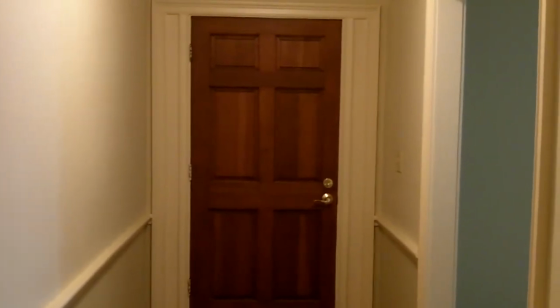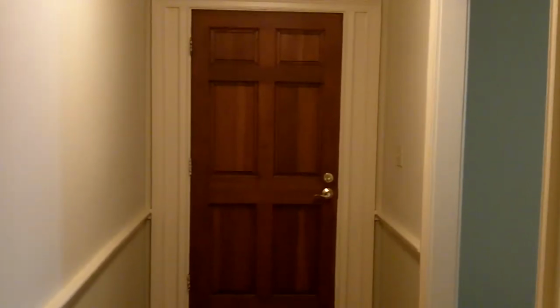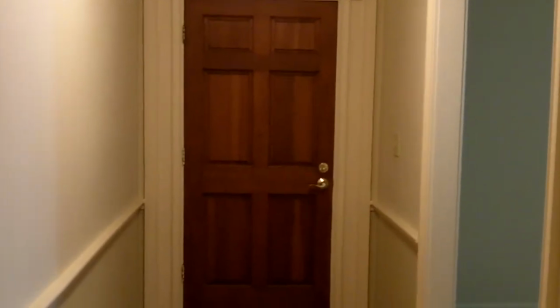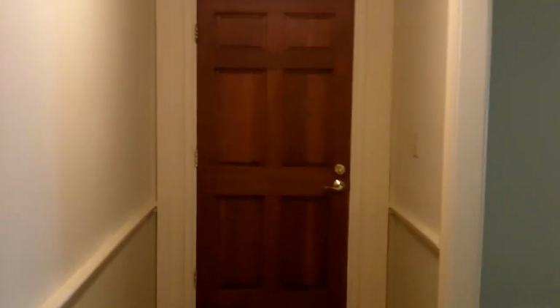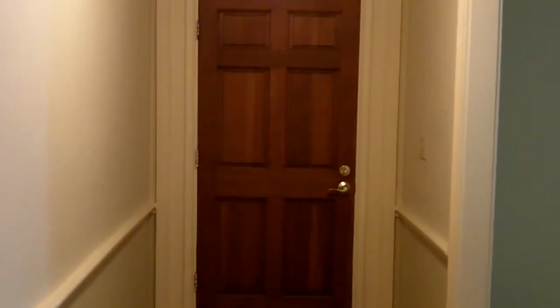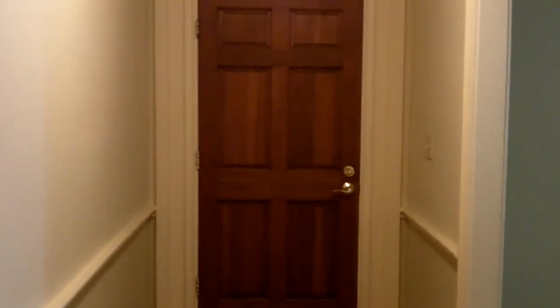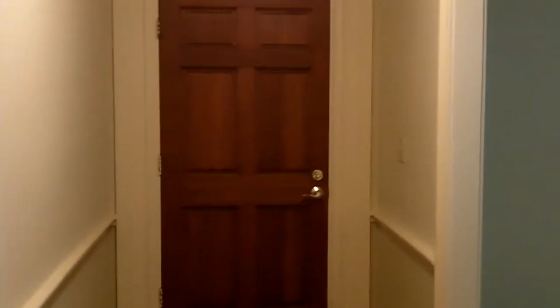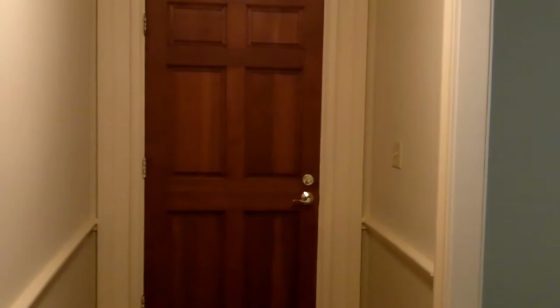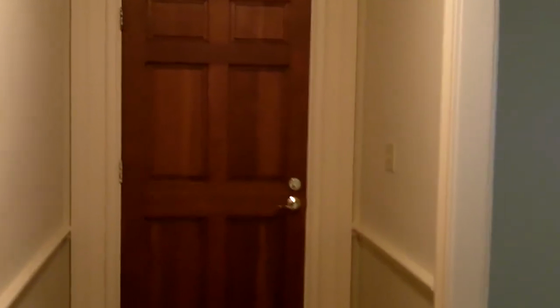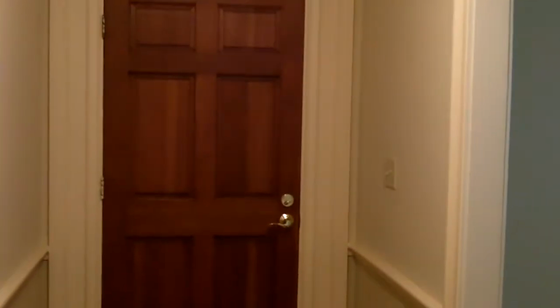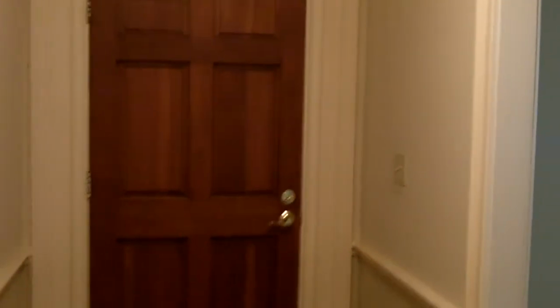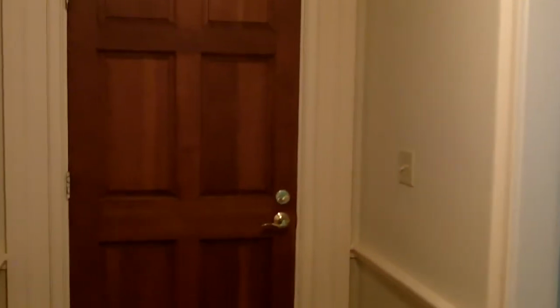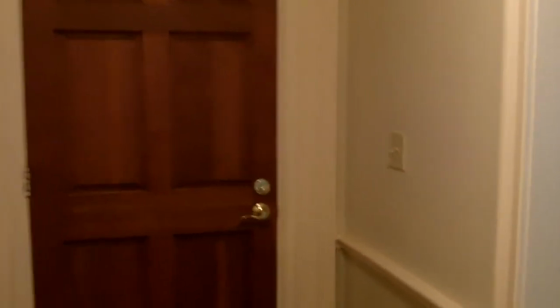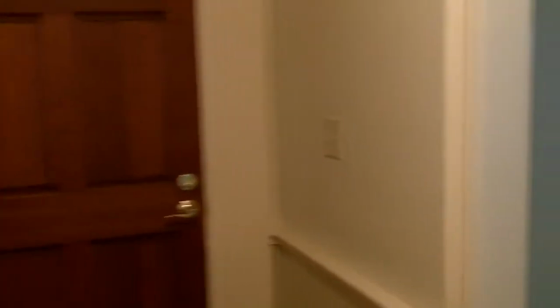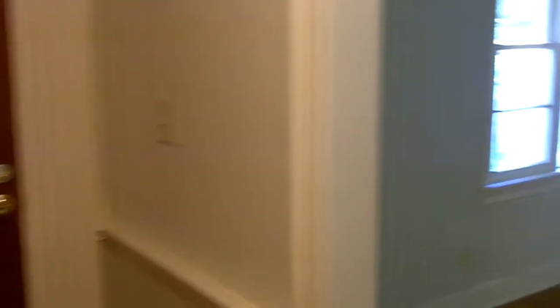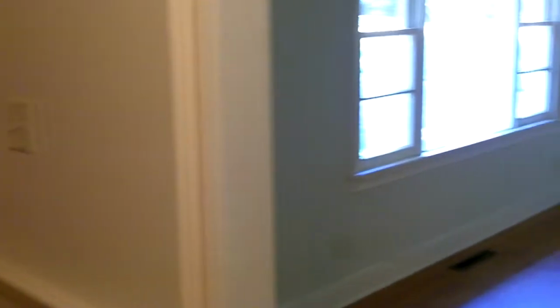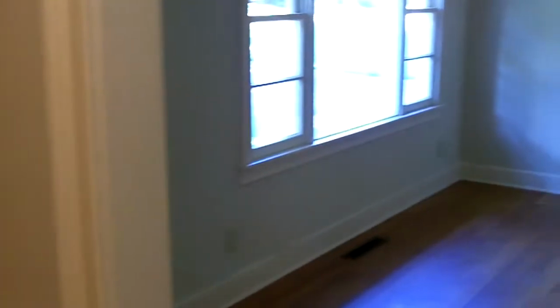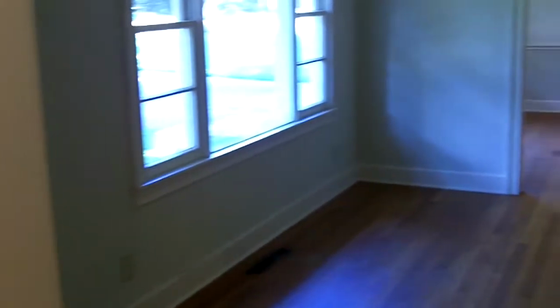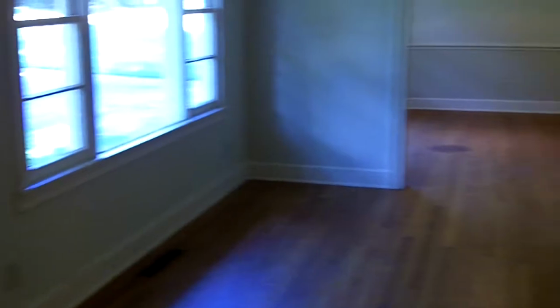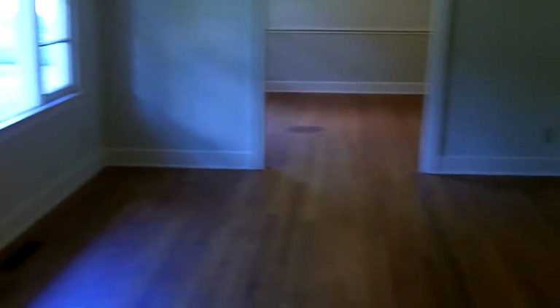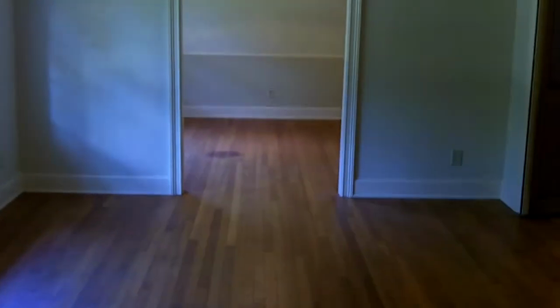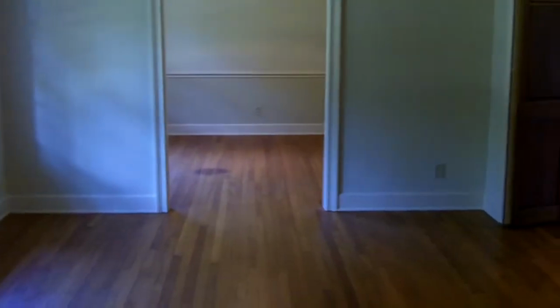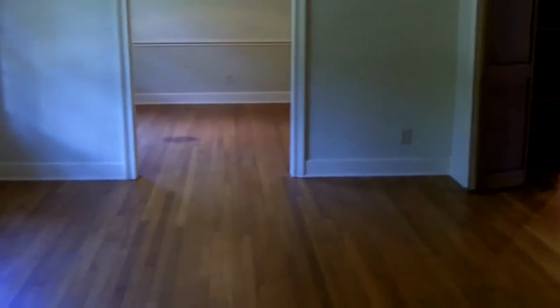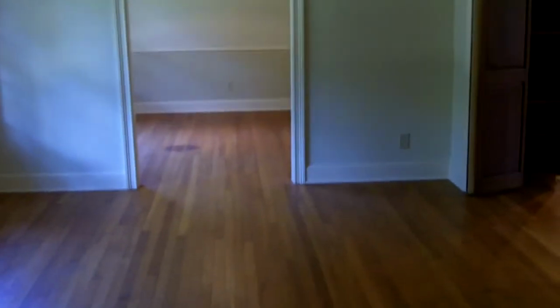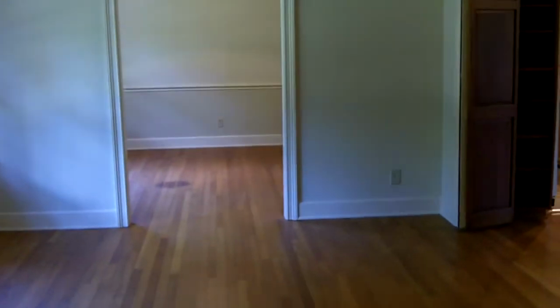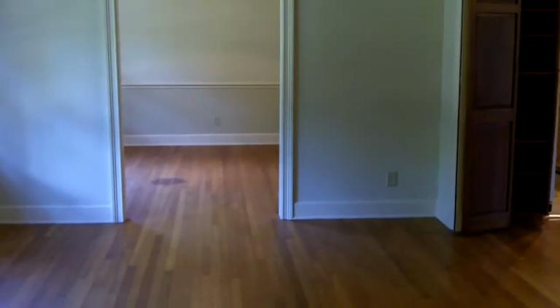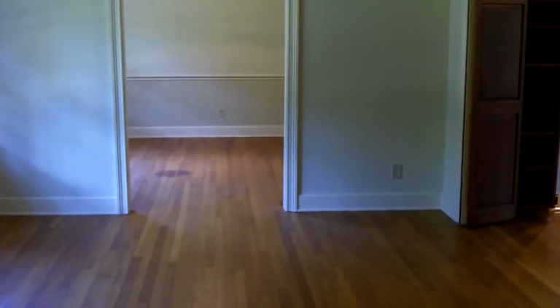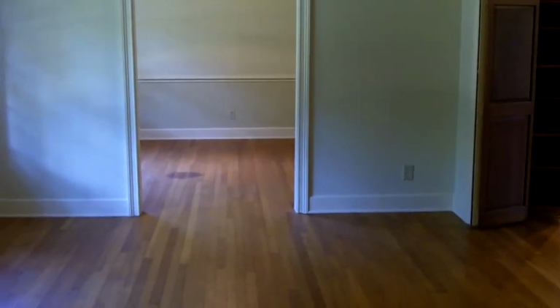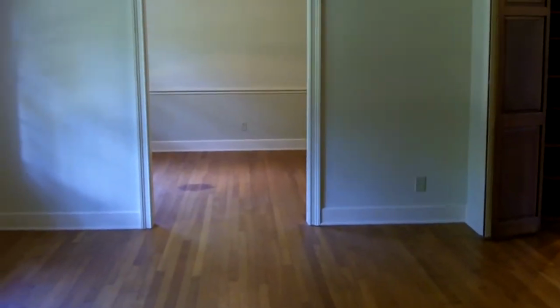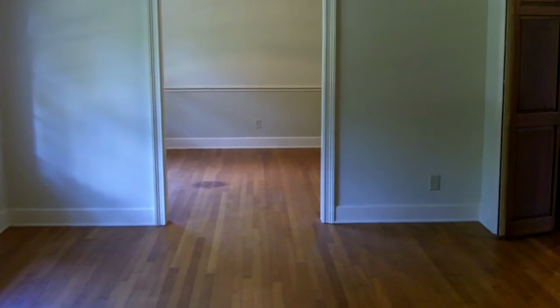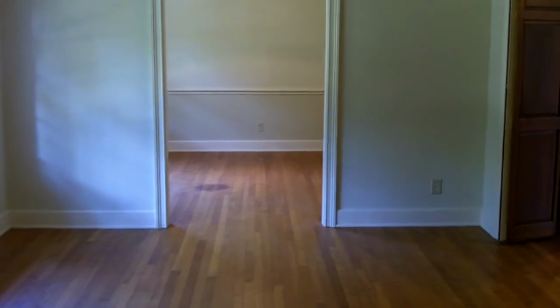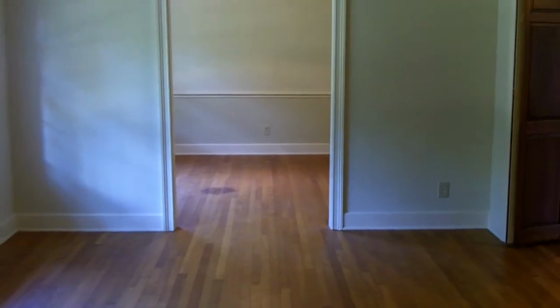We just walked into our newest home for rent in Northeast Jackson. It's a fully renovated three-bedroom, two-bathroom home with a bonus room as well.